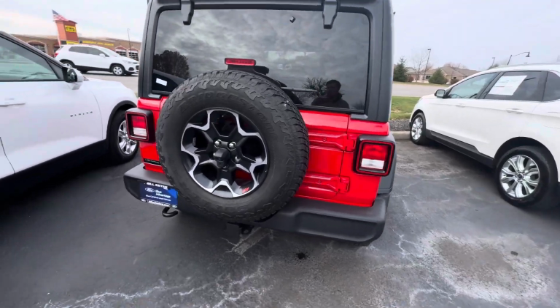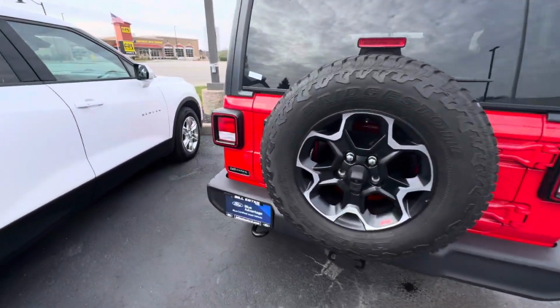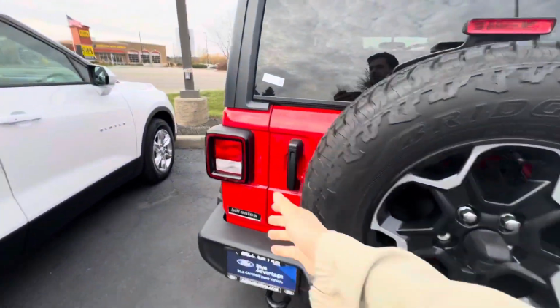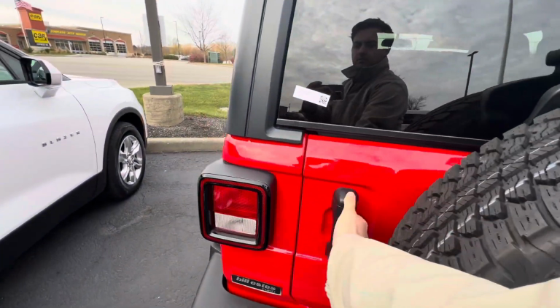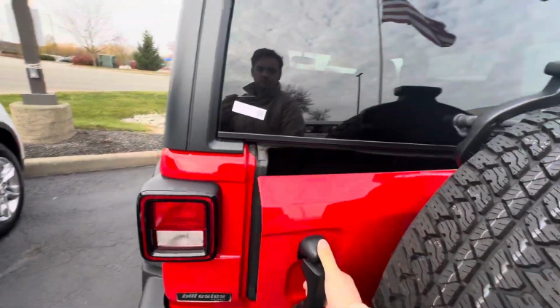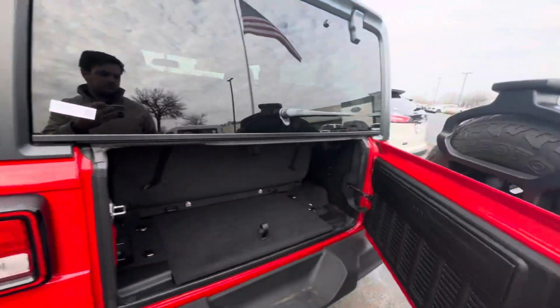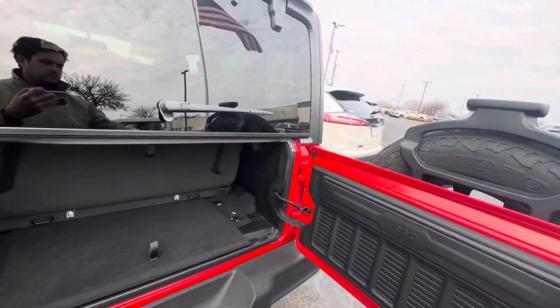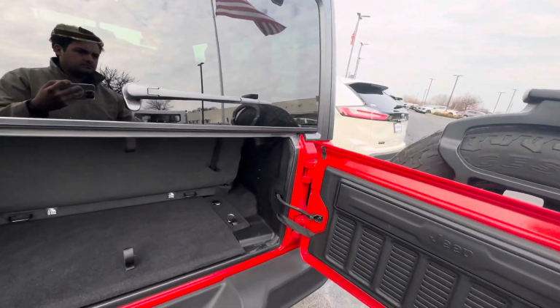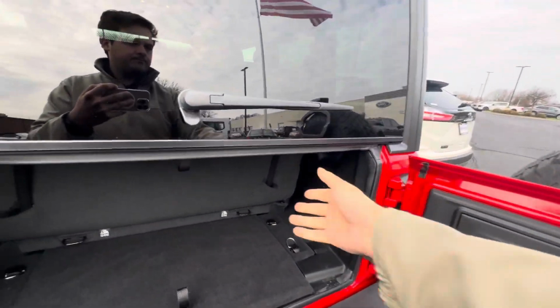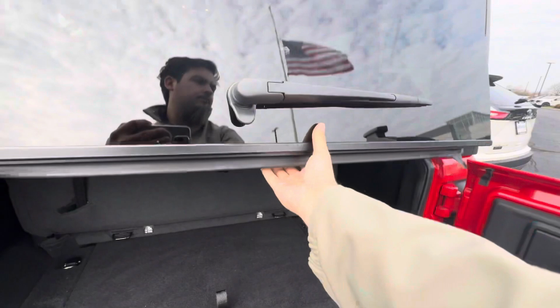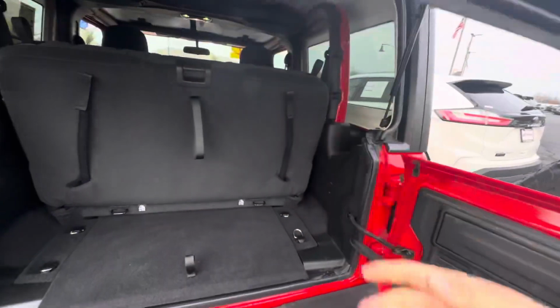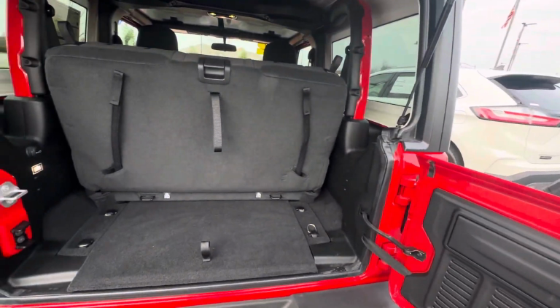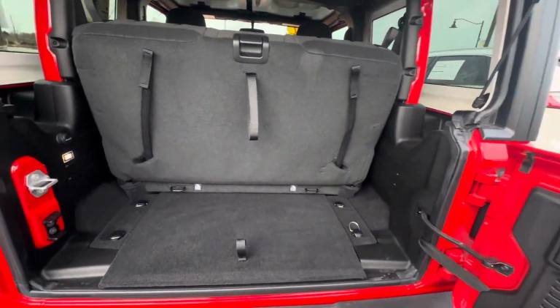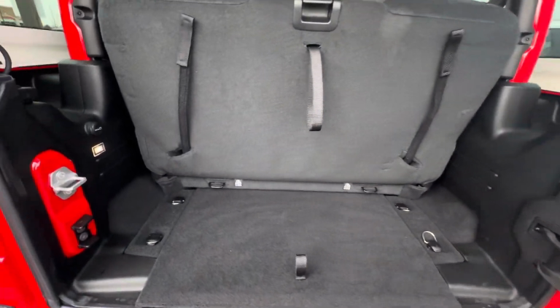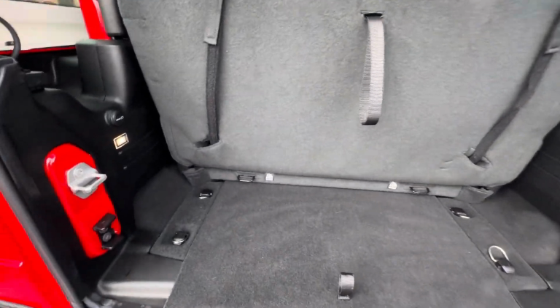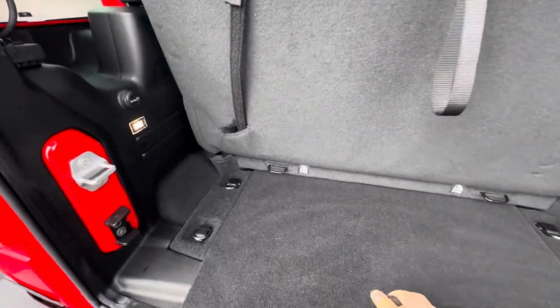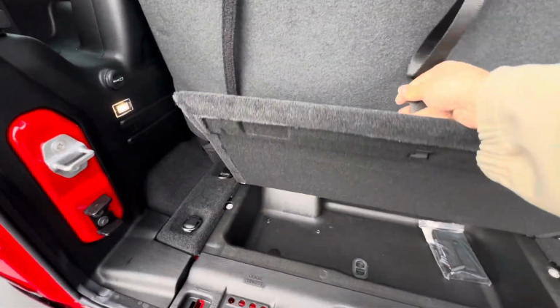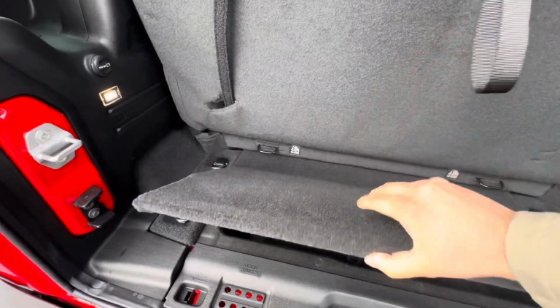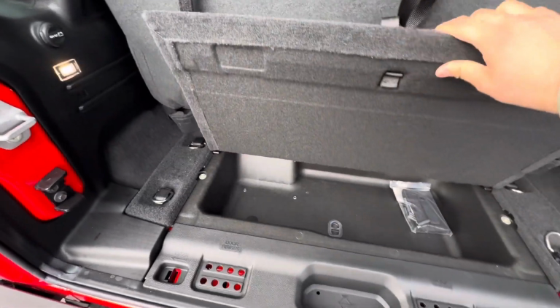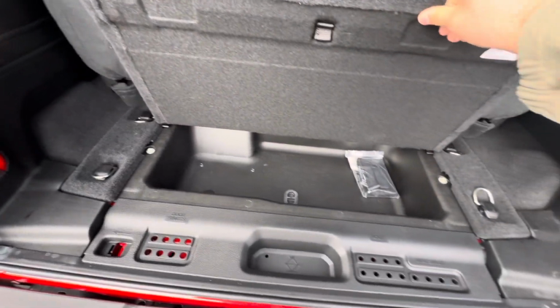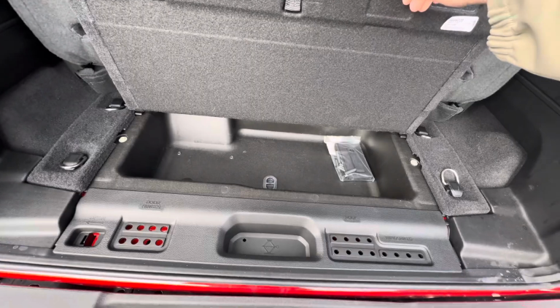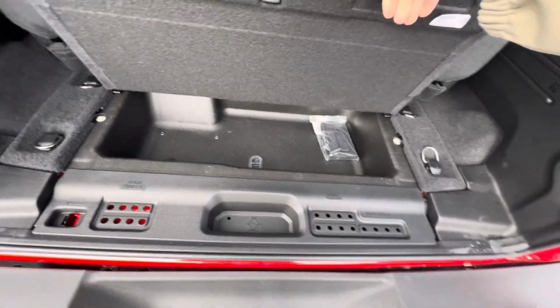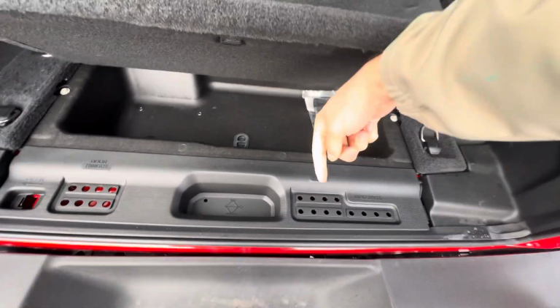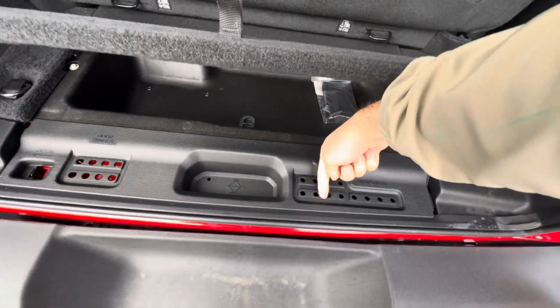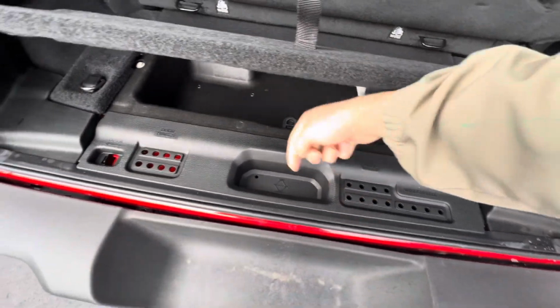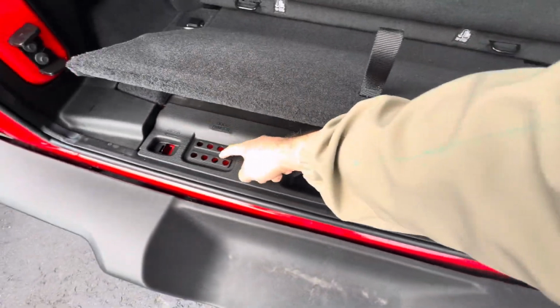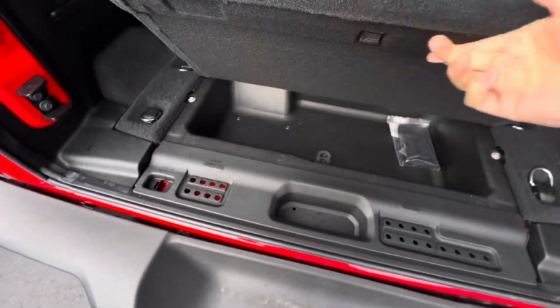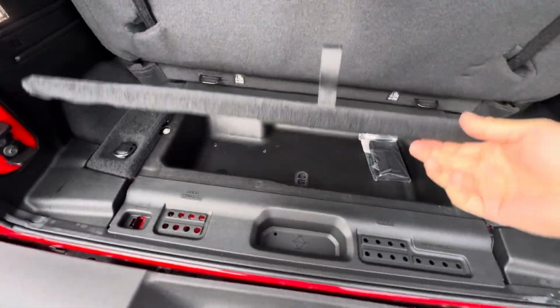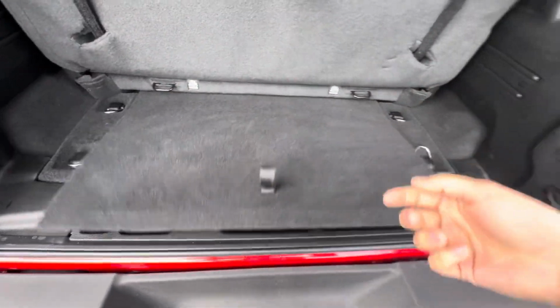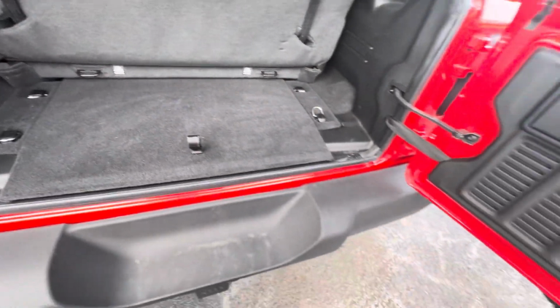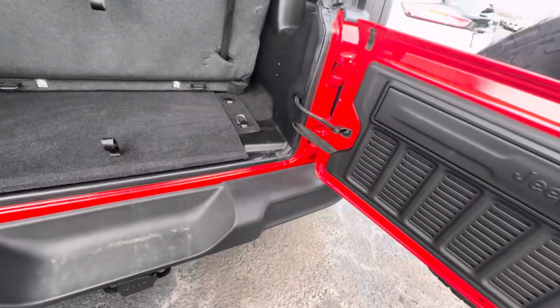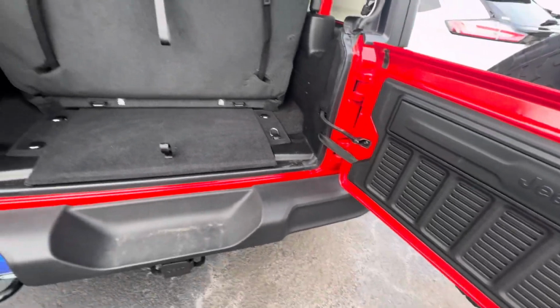Popping the trunk here. Decent amount of space, a little bit more storage underneath here. The nice thing with the Jeeps is you do have storage whenever you take the doors and the roof off for all your extra screws.